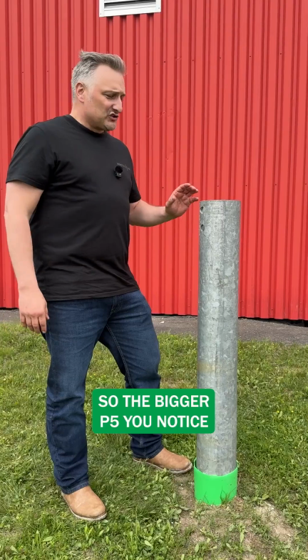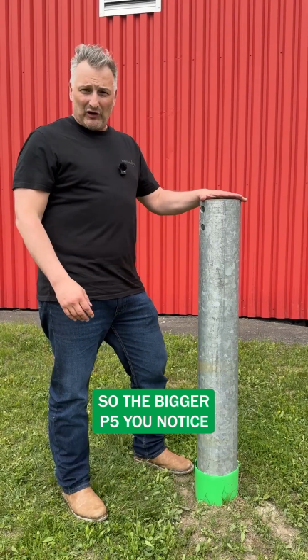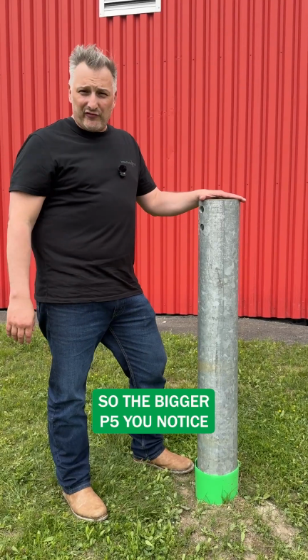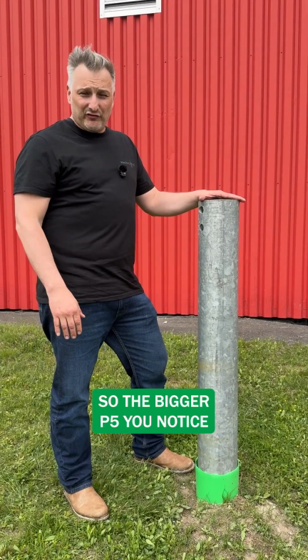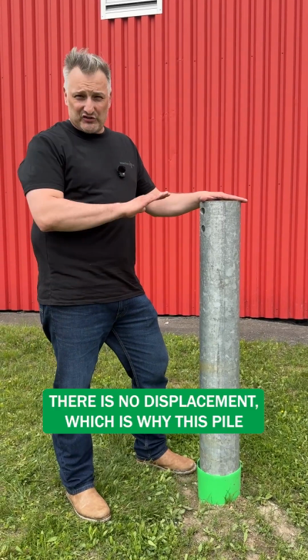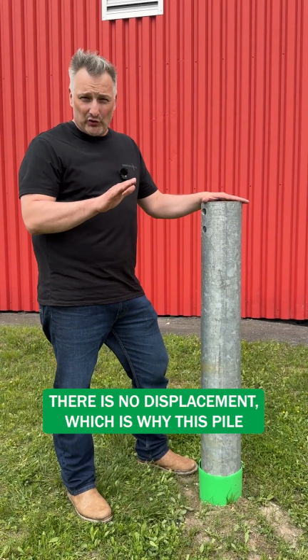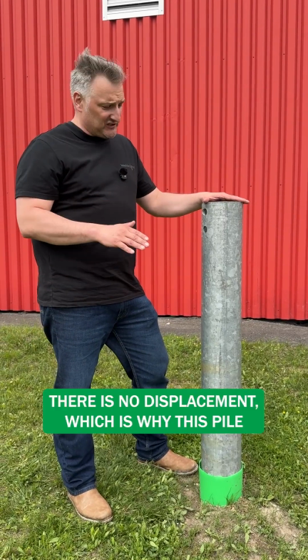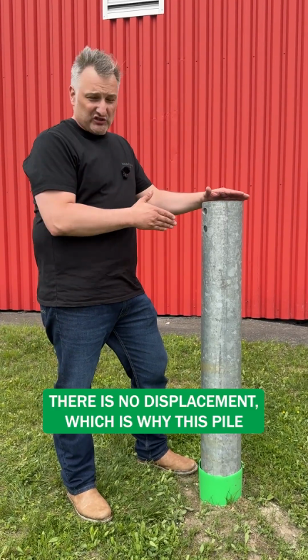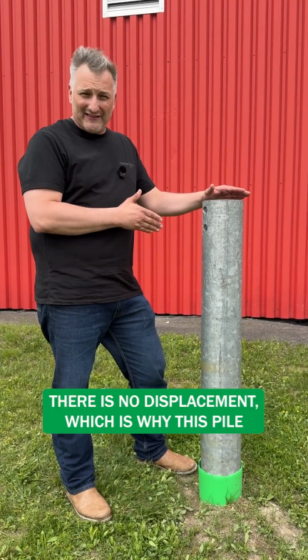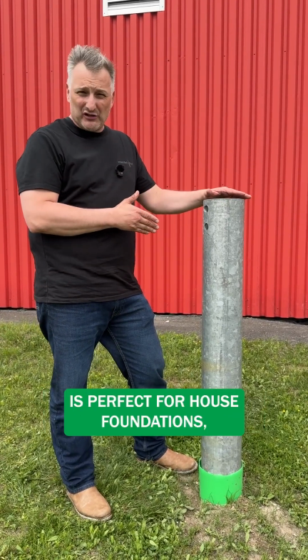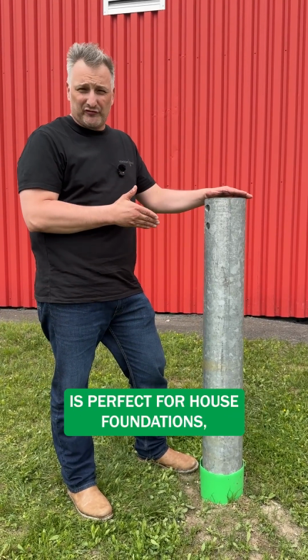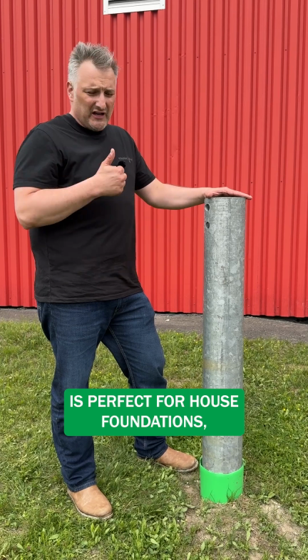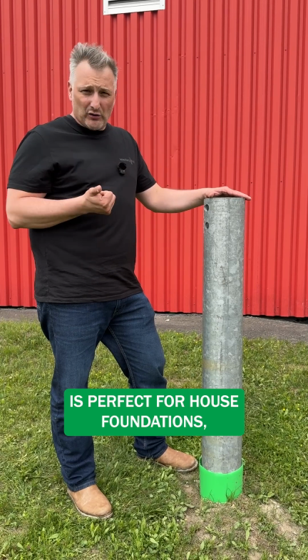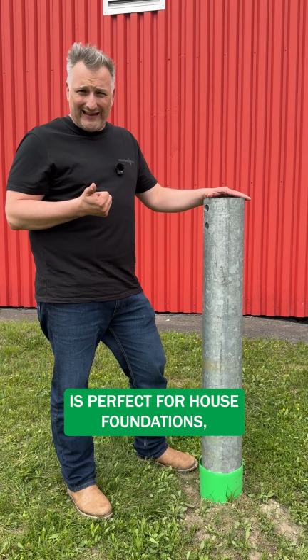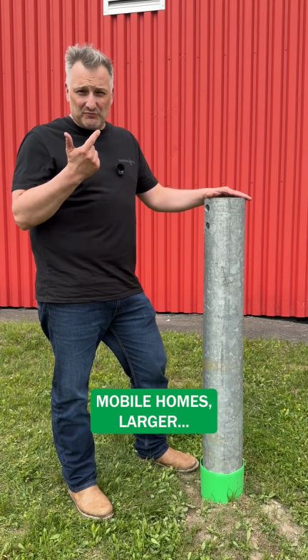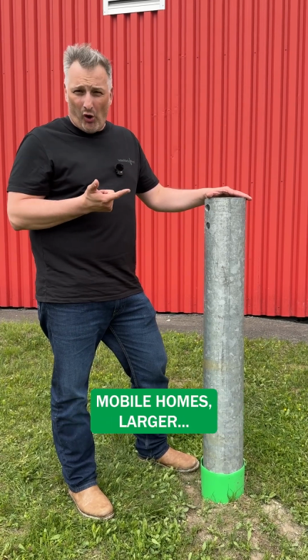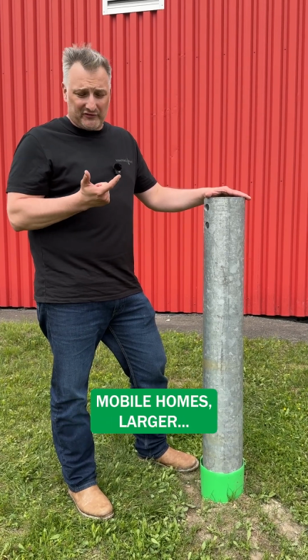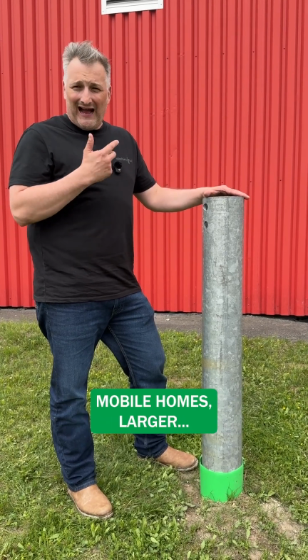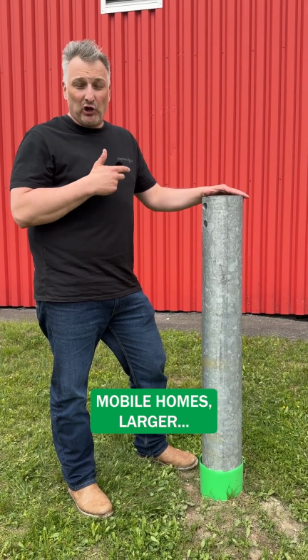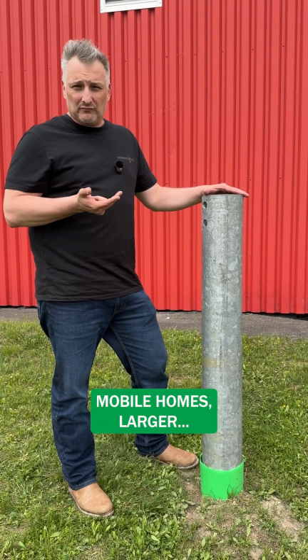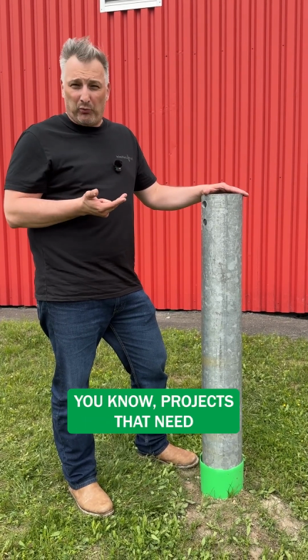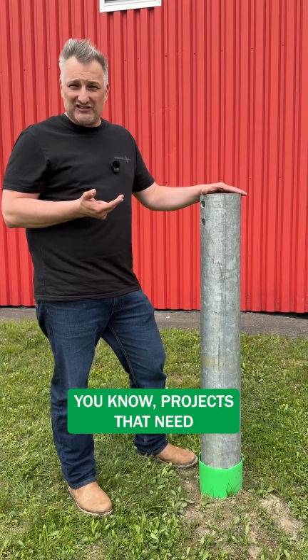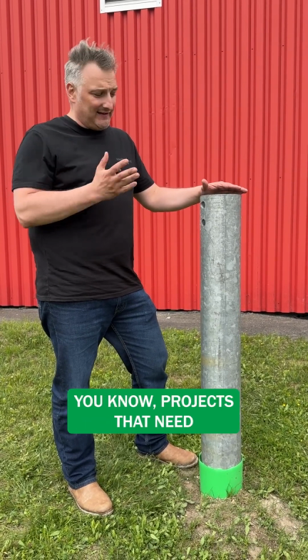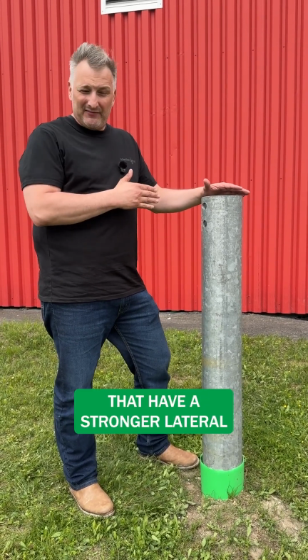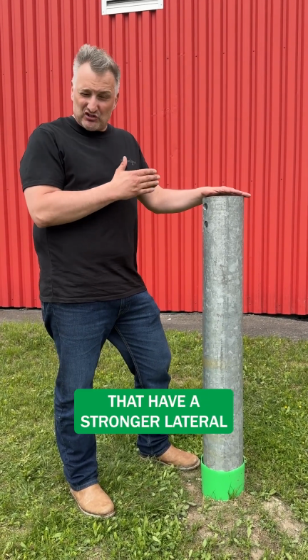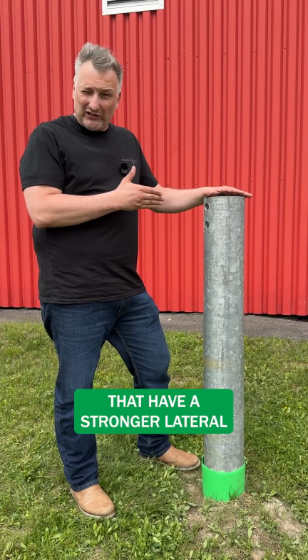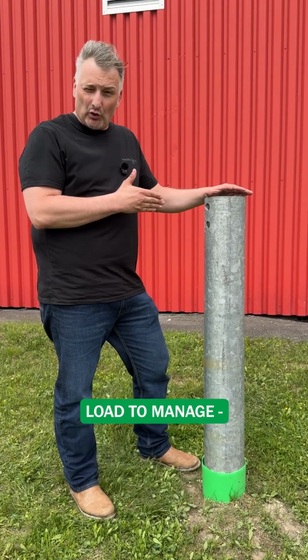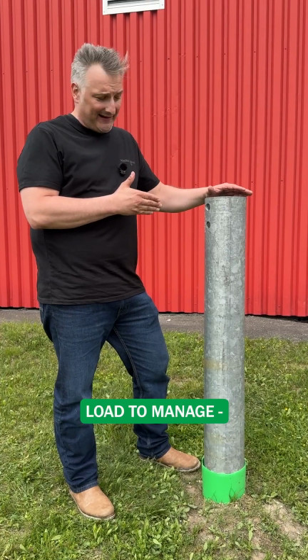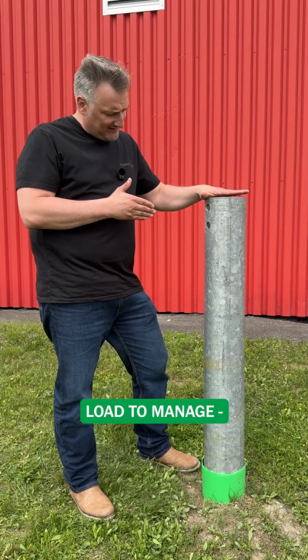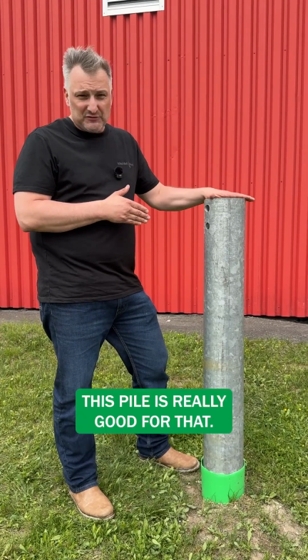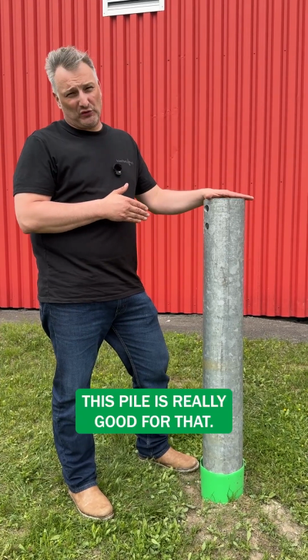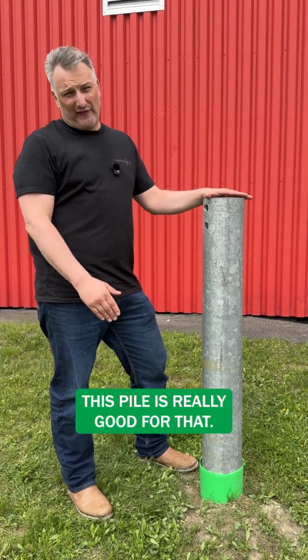With the bigger P5, you notice there was no displacement, which is why this pile is perfect for house foundations, mobile homes, and larger projects that have a stronger lateral load to manage. This pile is really good for that.